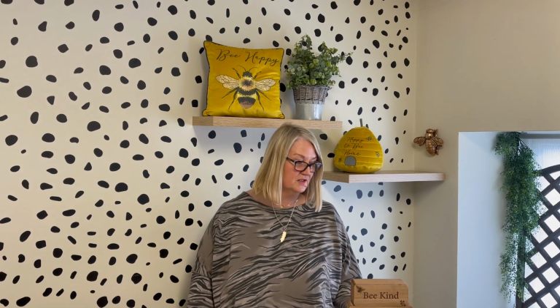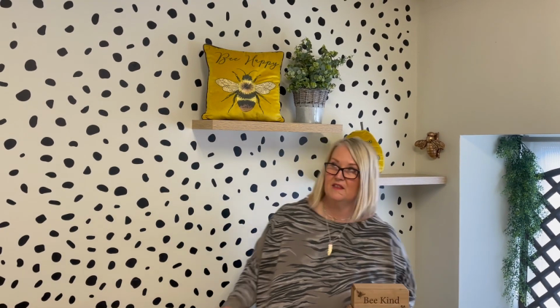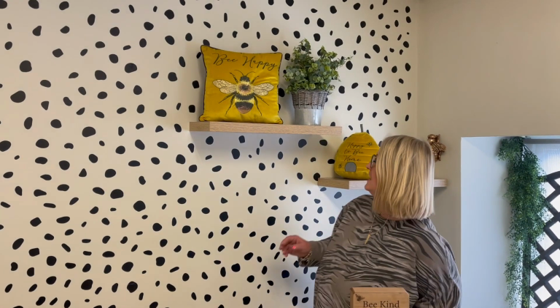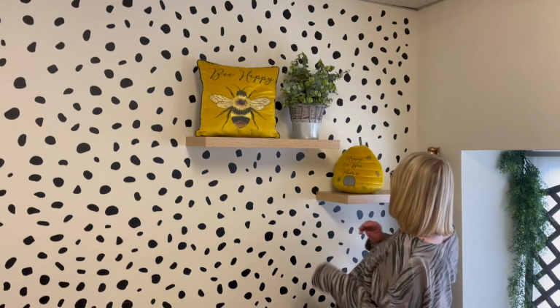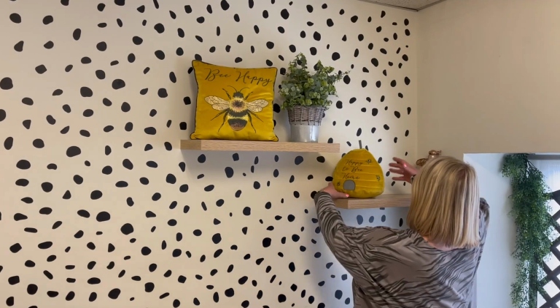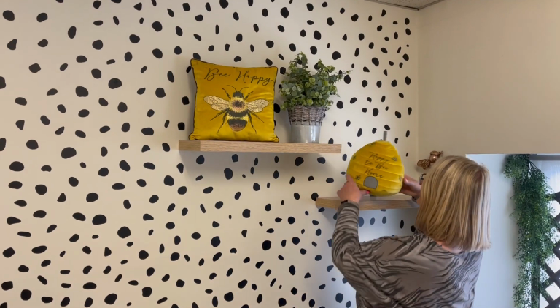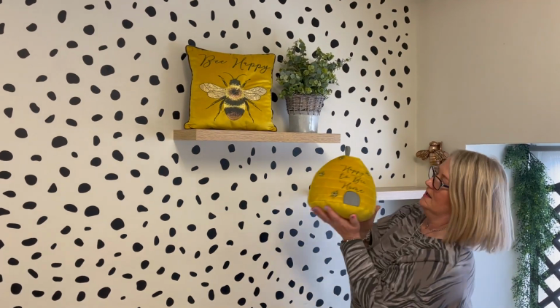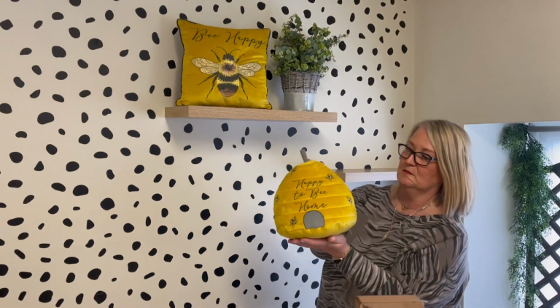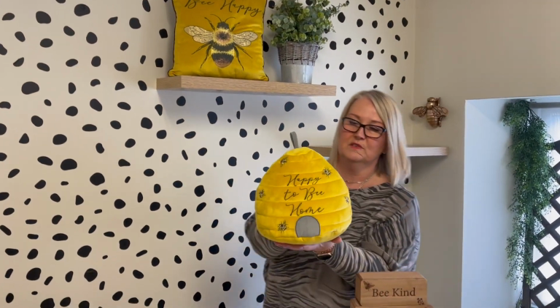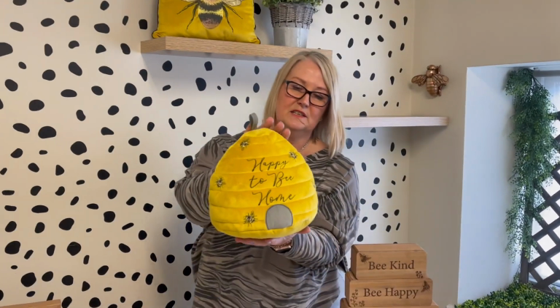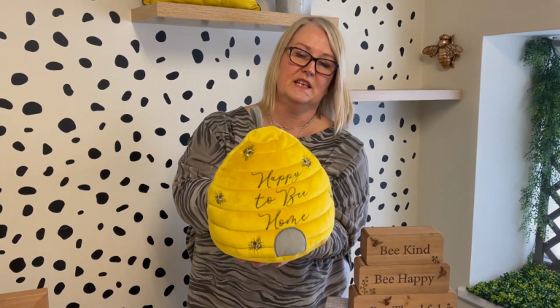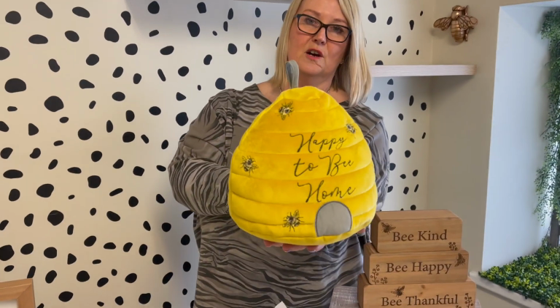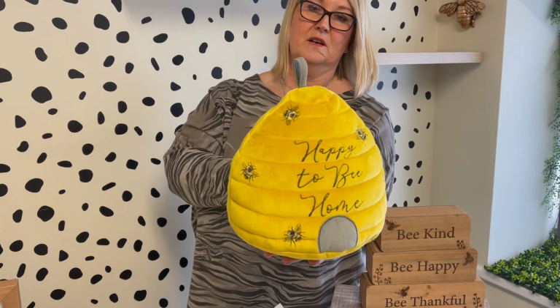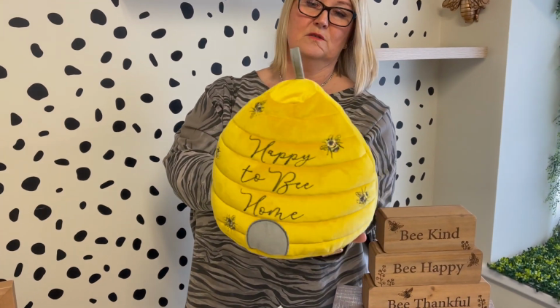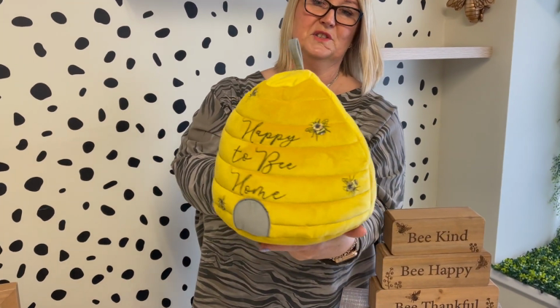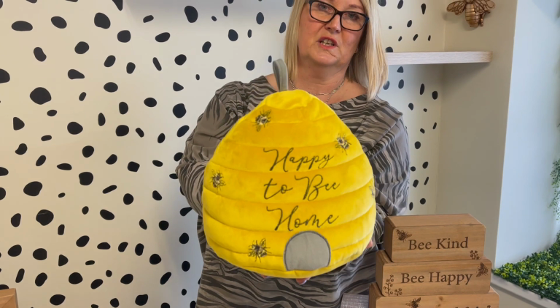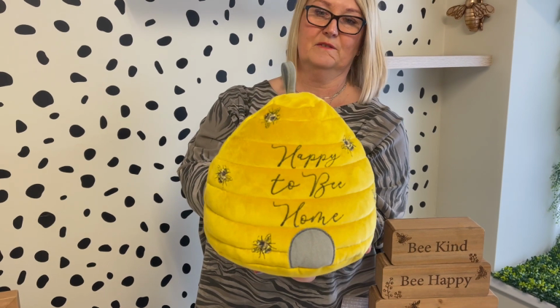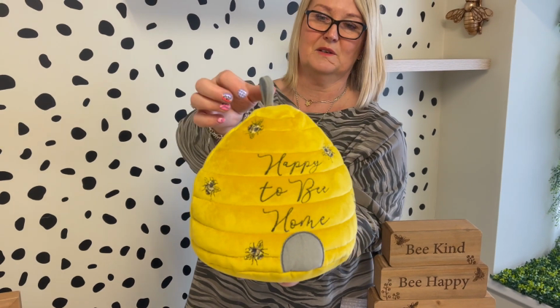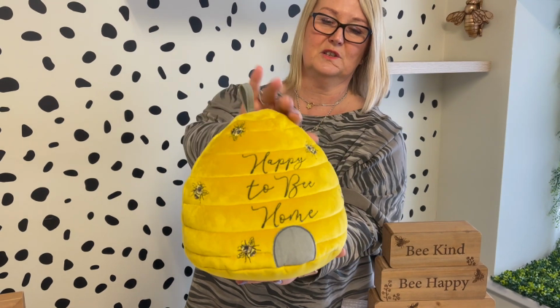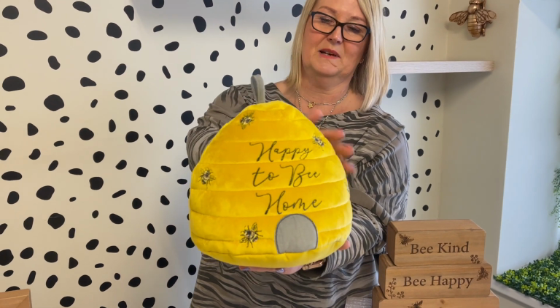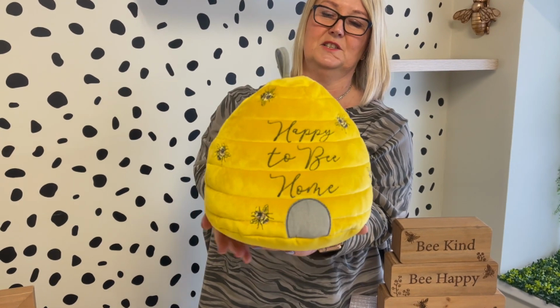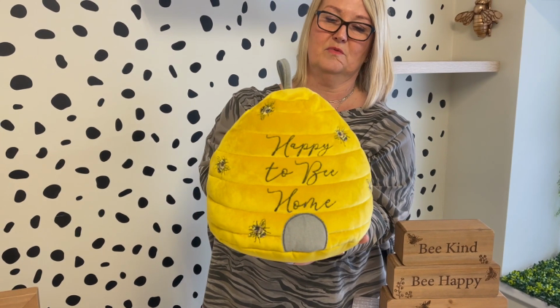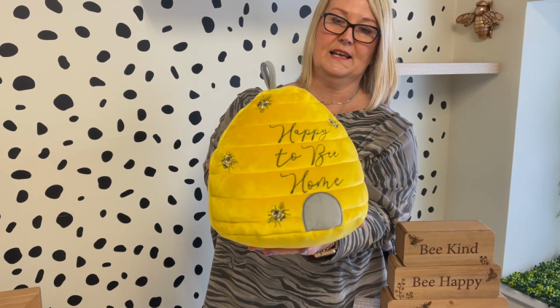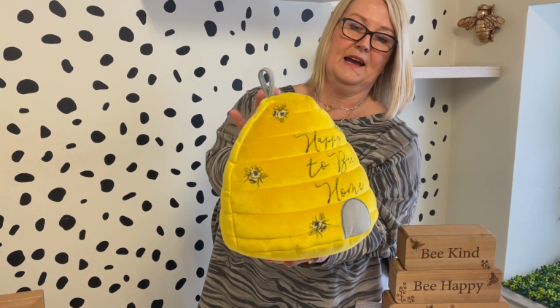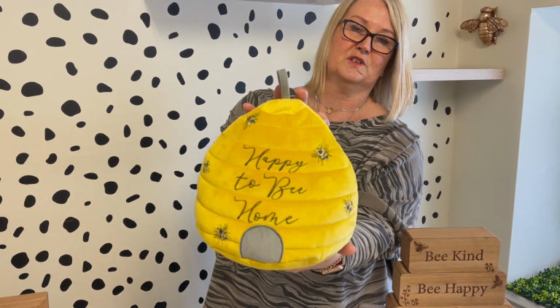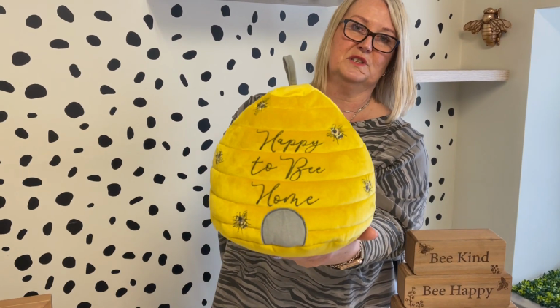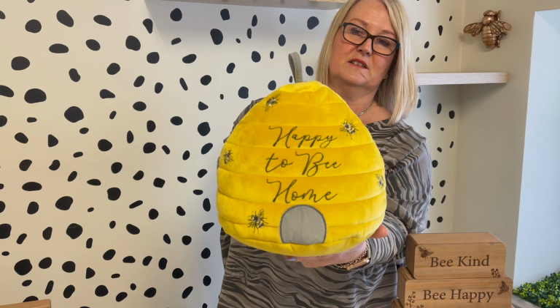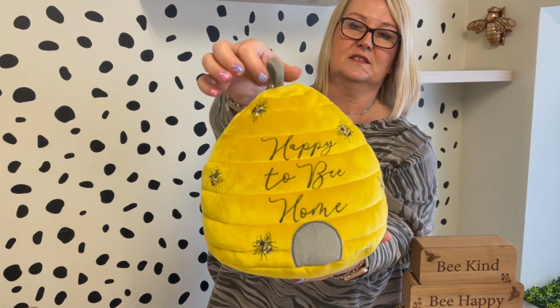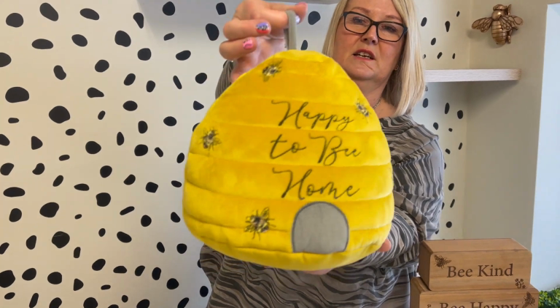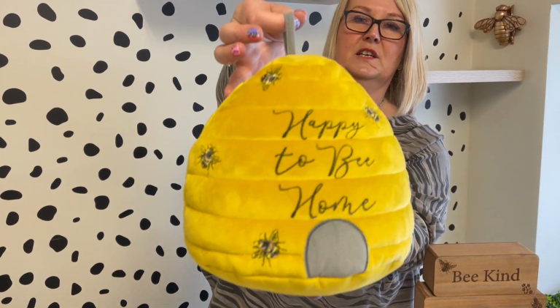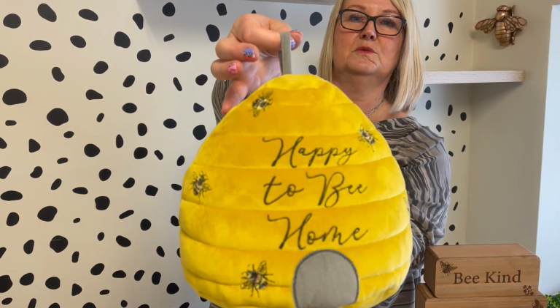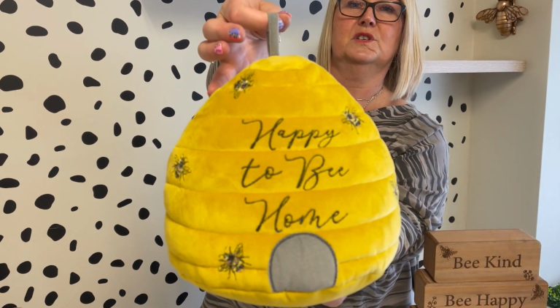I'll start with the doorstop. We've continued with the okra or the mustard colour, whatever you would like to call it, on our best selling shape. And we've got the embroidered bees on there. So this is your new doorstop.